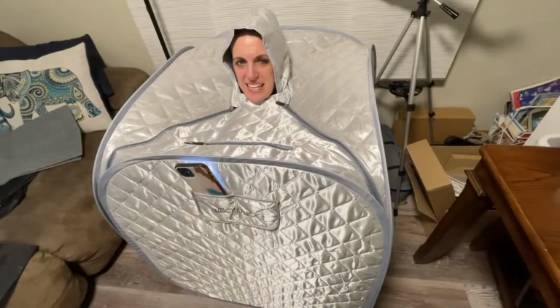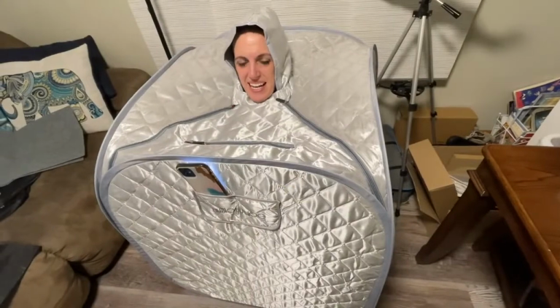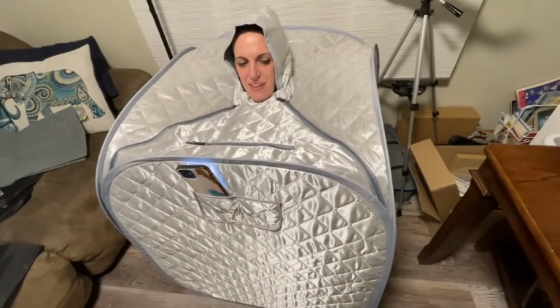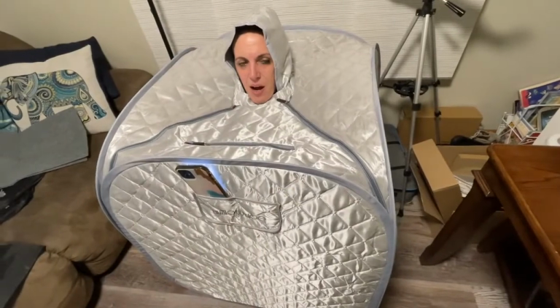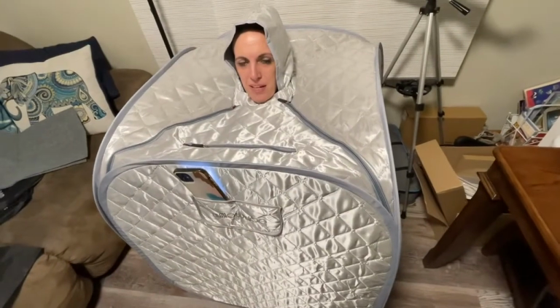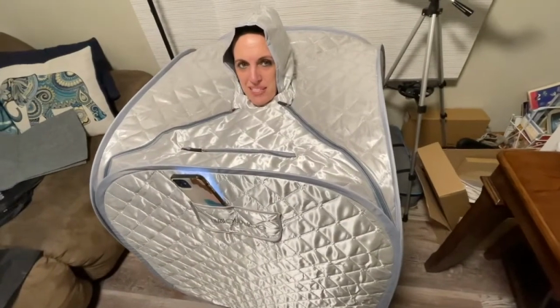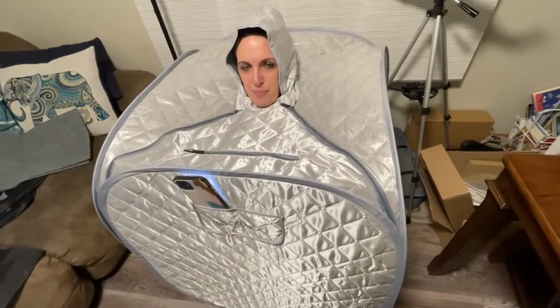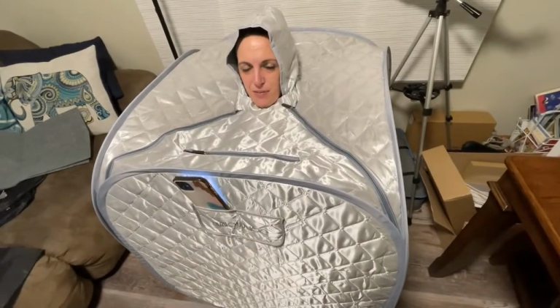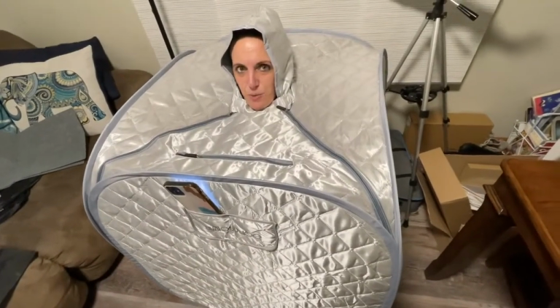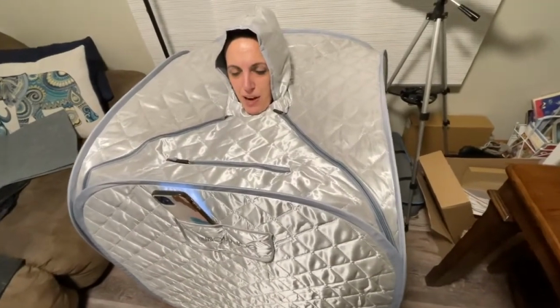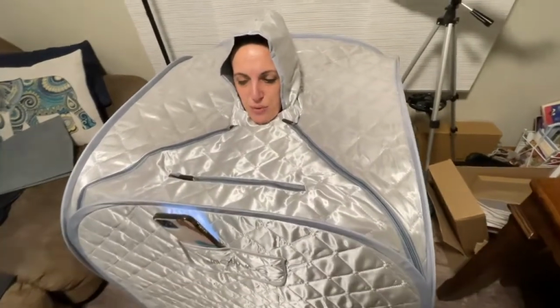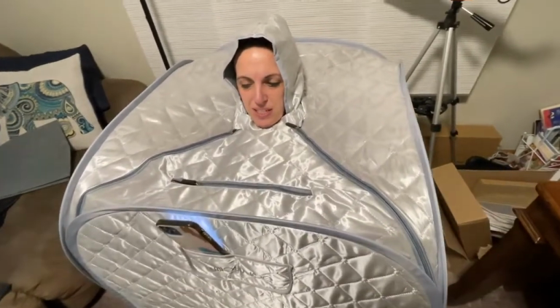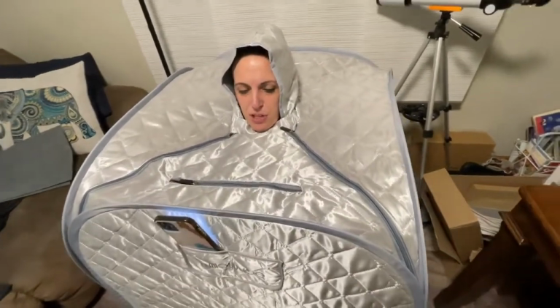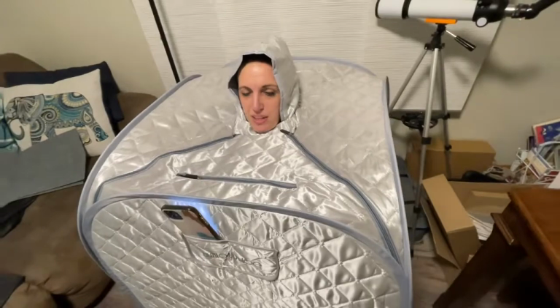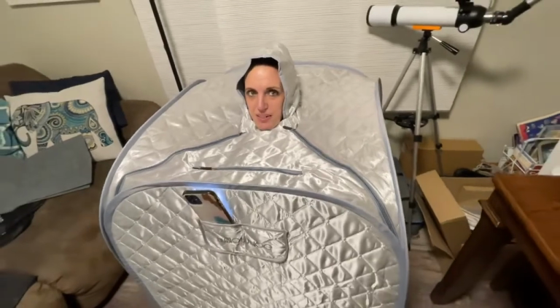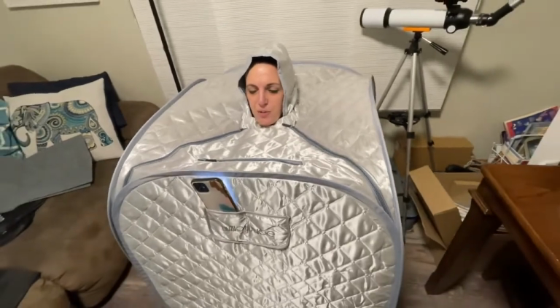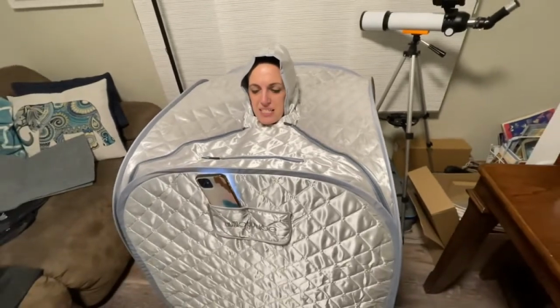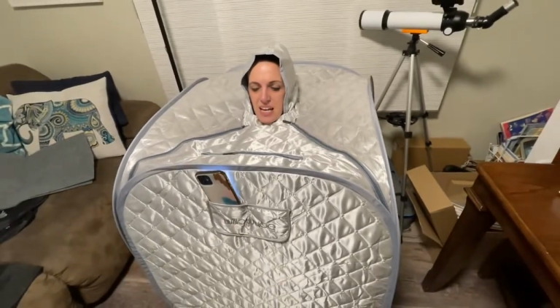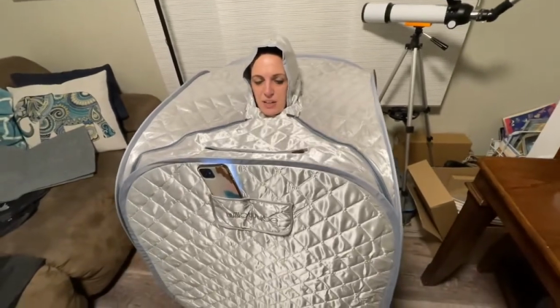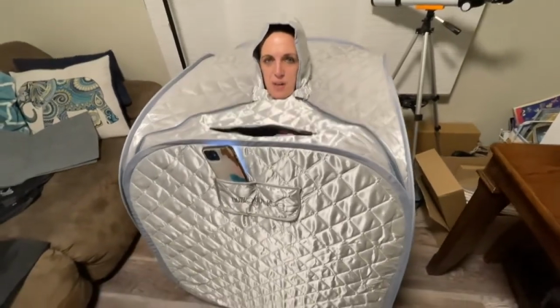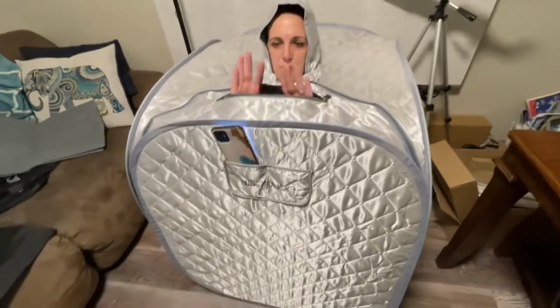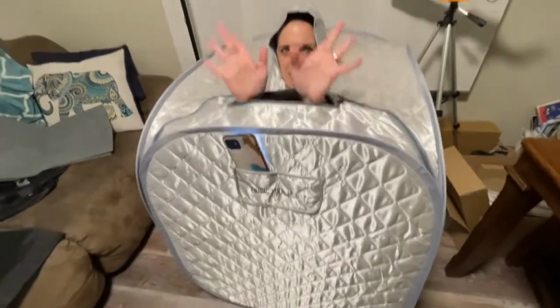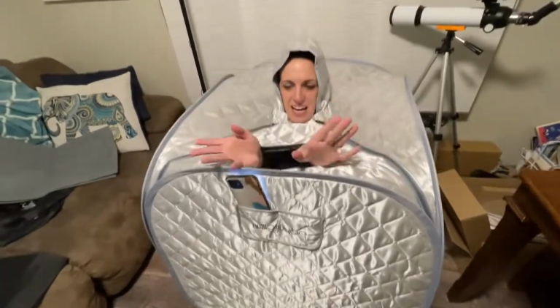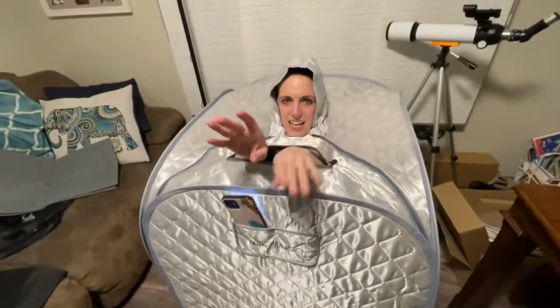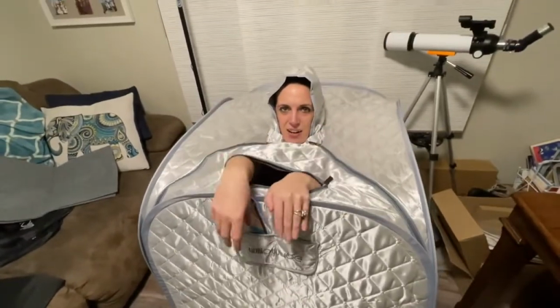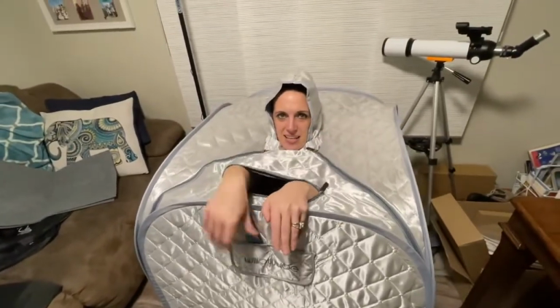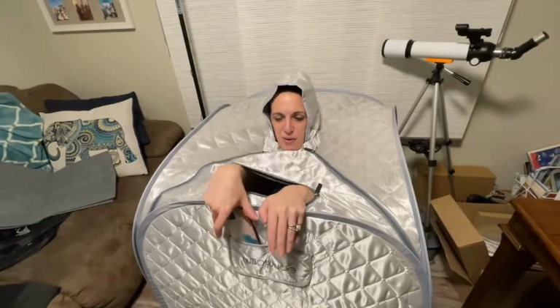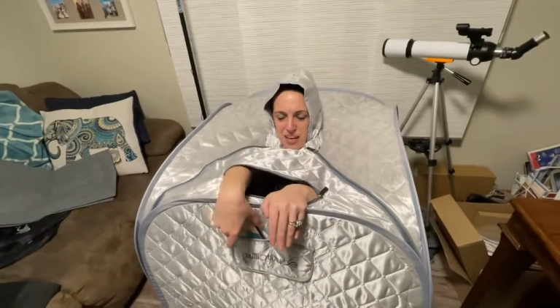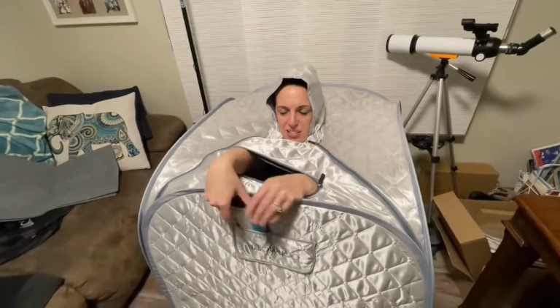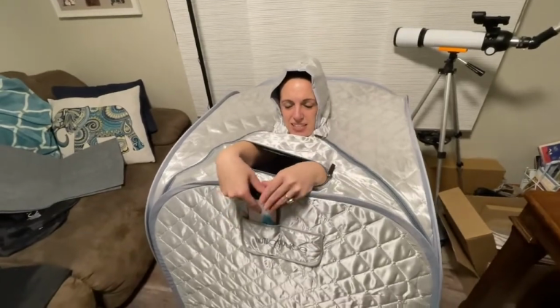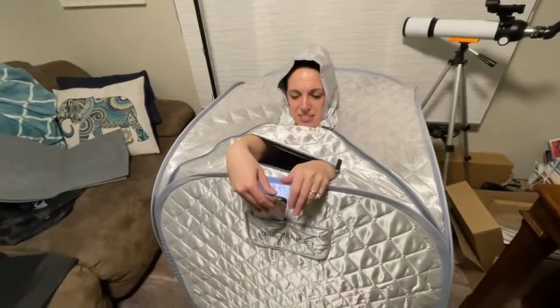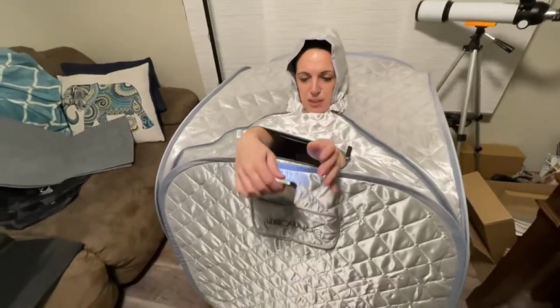I'm inside here, being able to zip it up myself. It's getting really hot and toasty in here. They thought of it all with this — you can open it up while you're sitting inside. Your hands come out, and this is pretty cool.